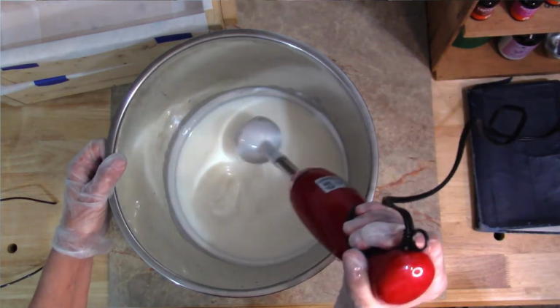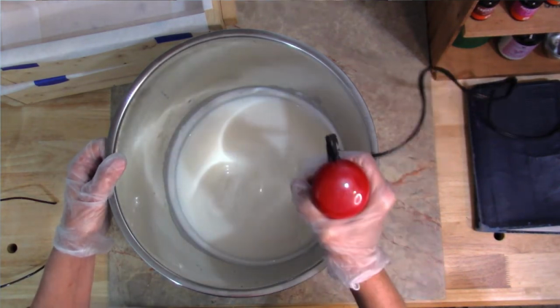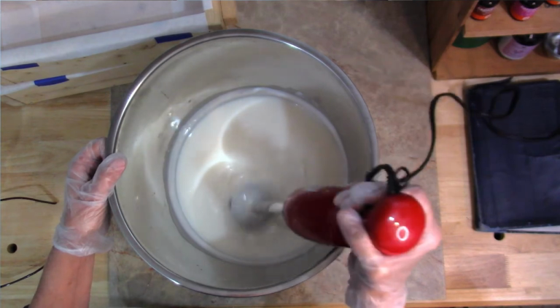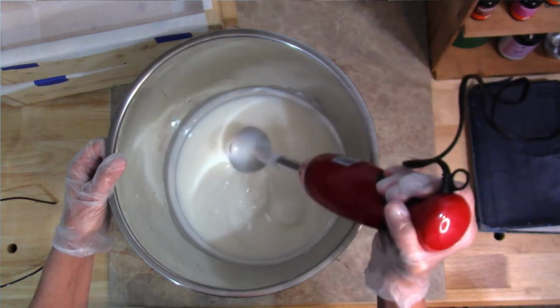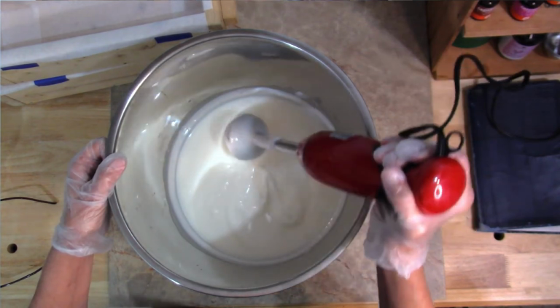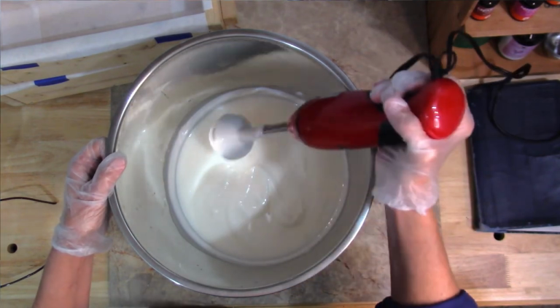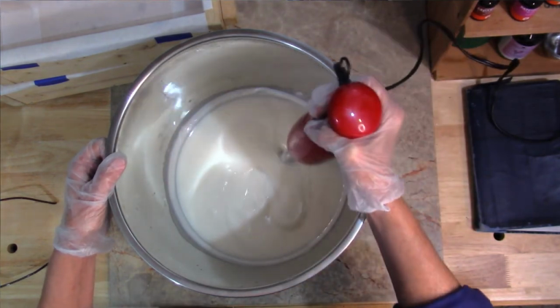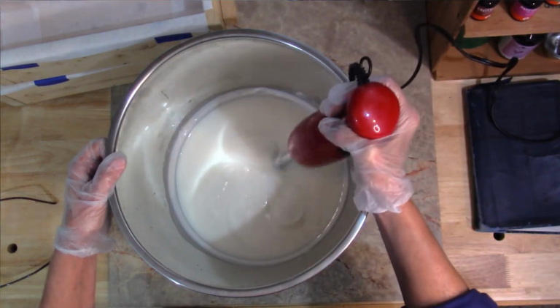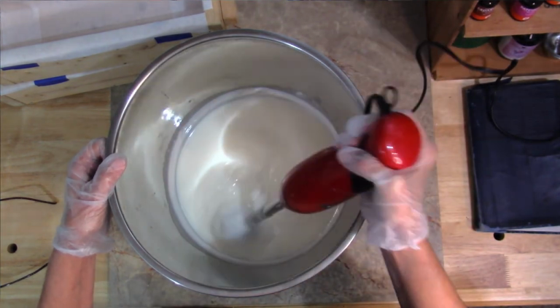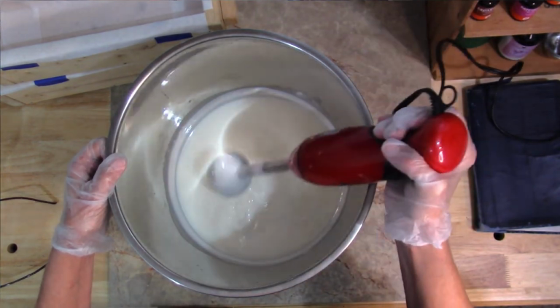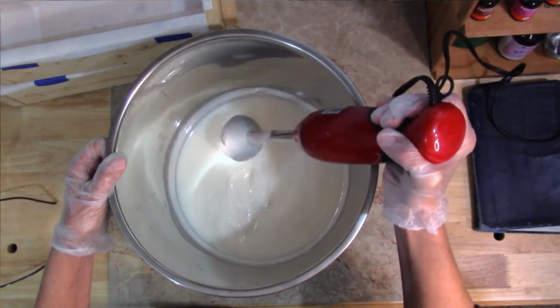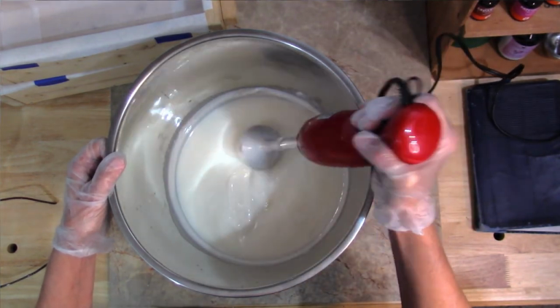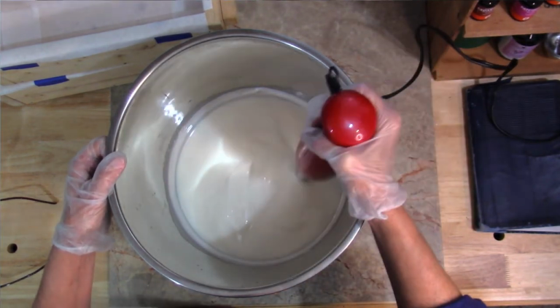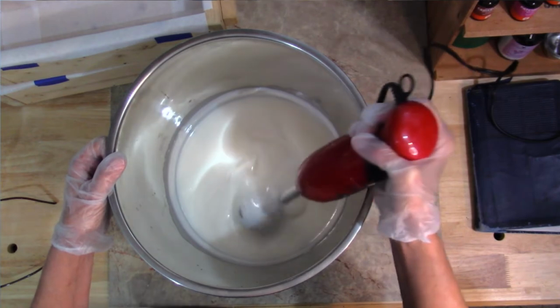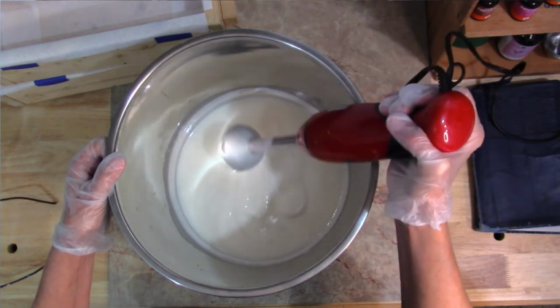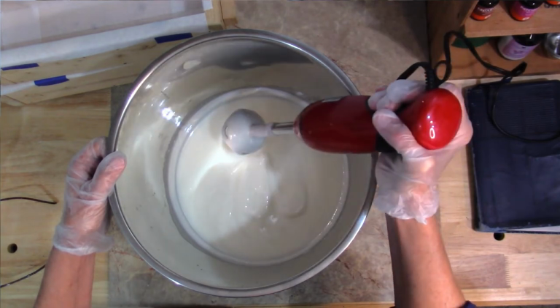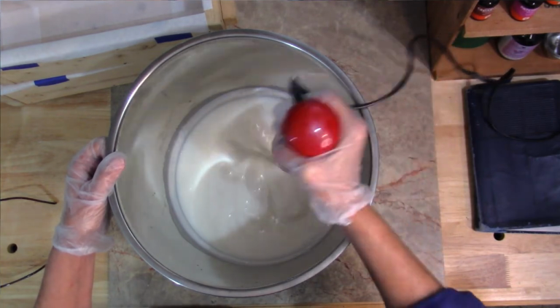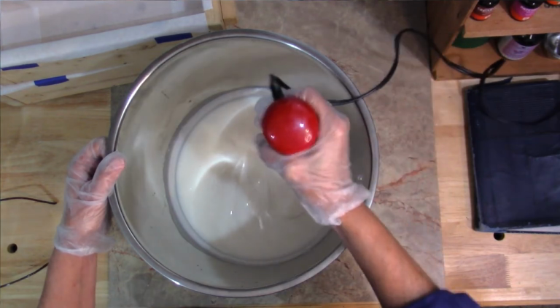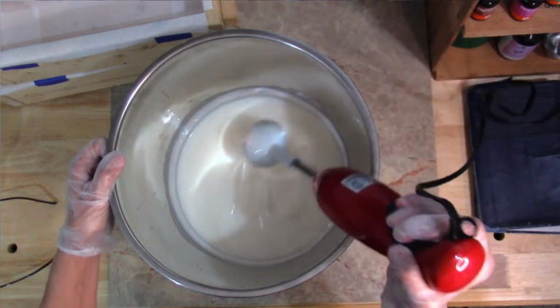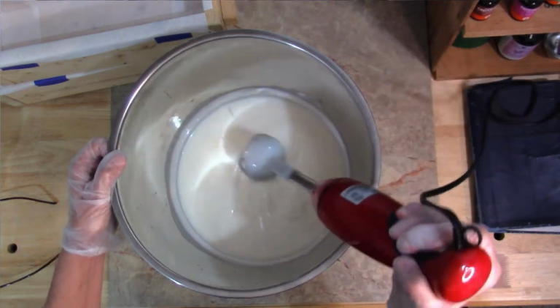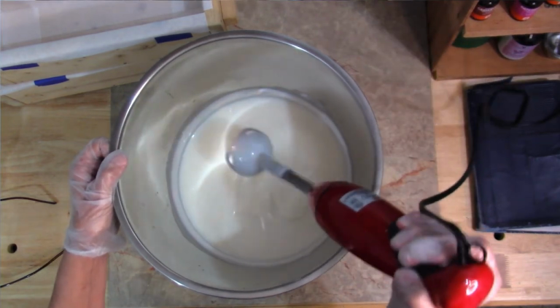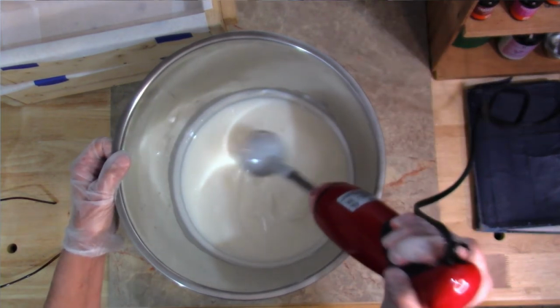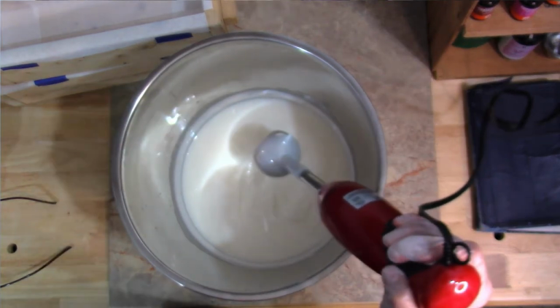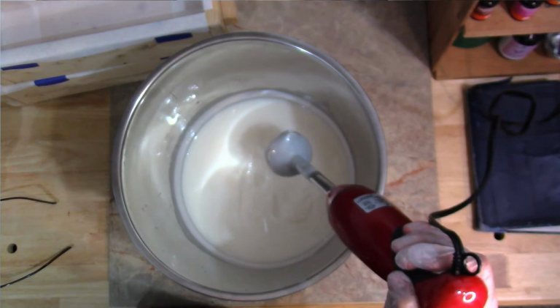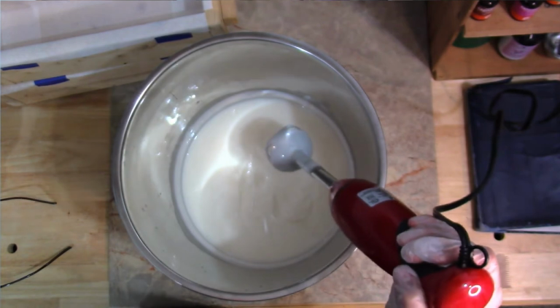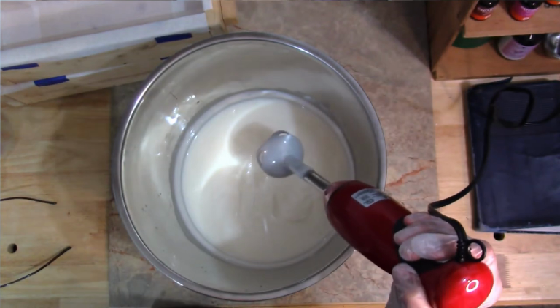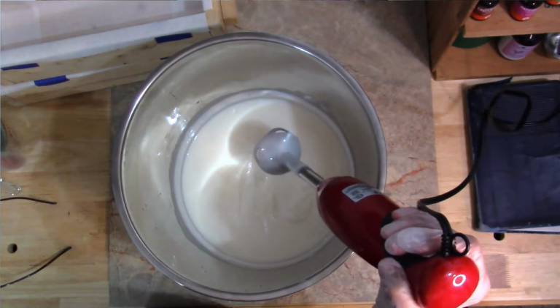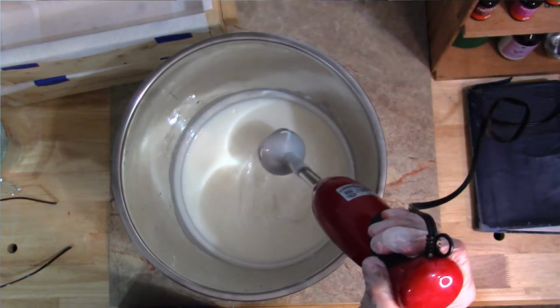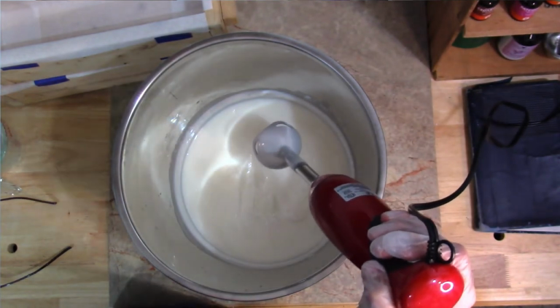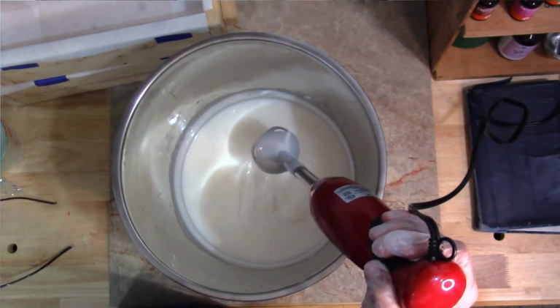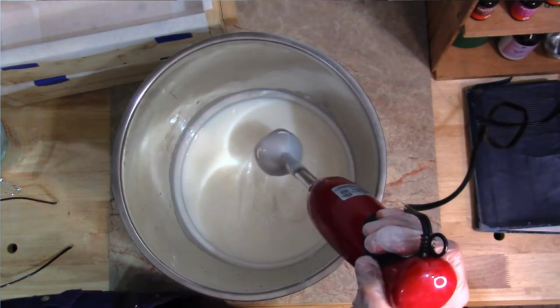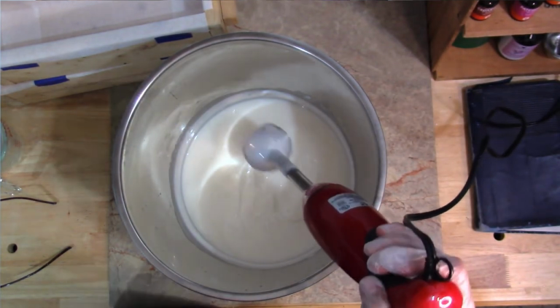You can see it does hold its shape just a little bit when I pull the blender out, so we are very close to trace. I'm going to make just a few more rounds and then we'll get ready to pour it up in the molds.